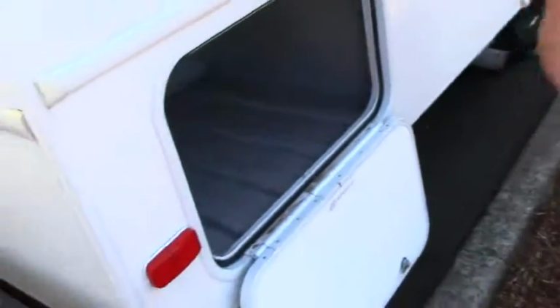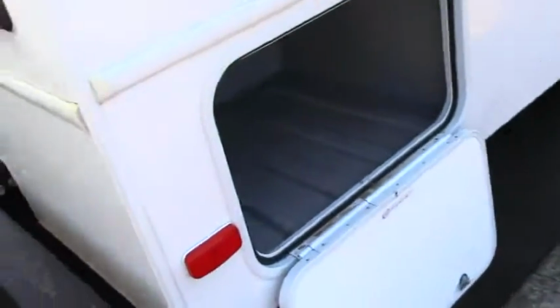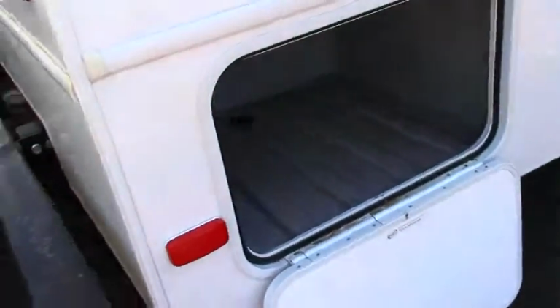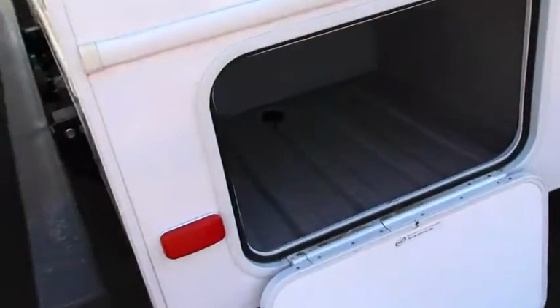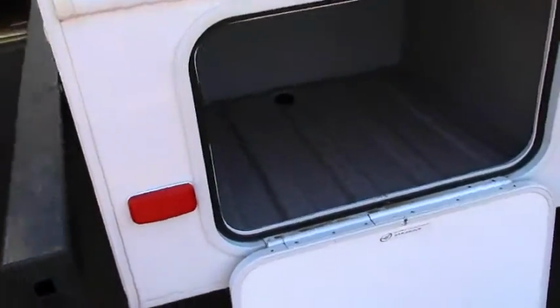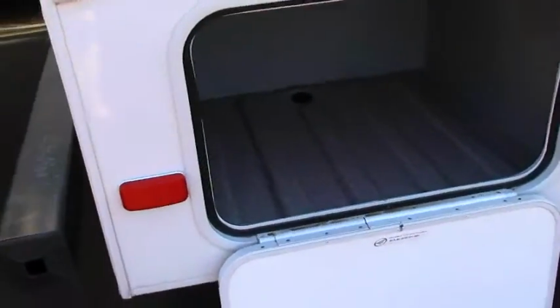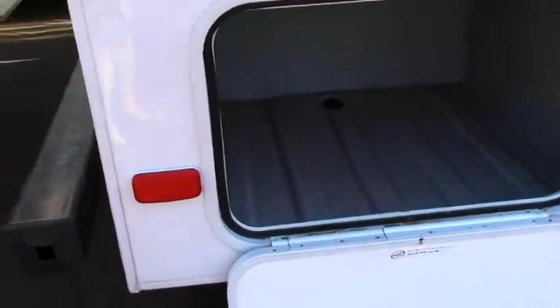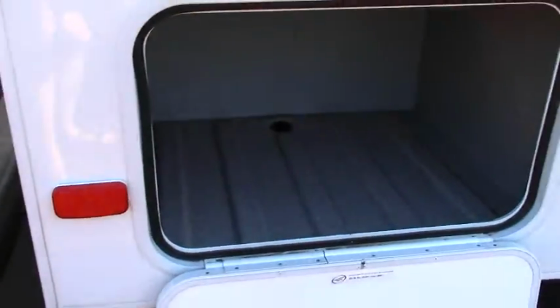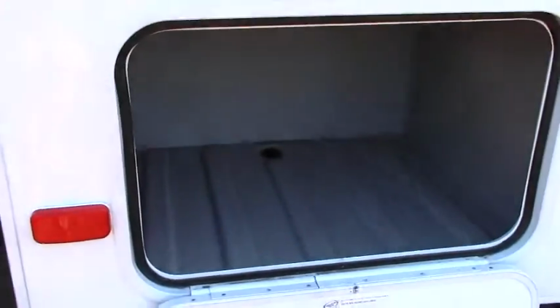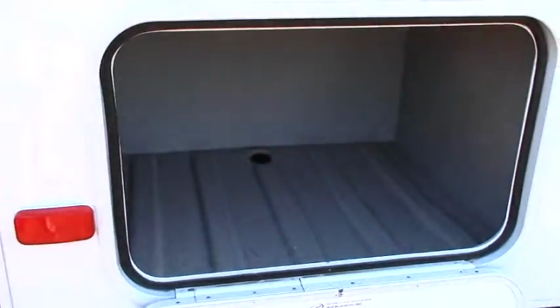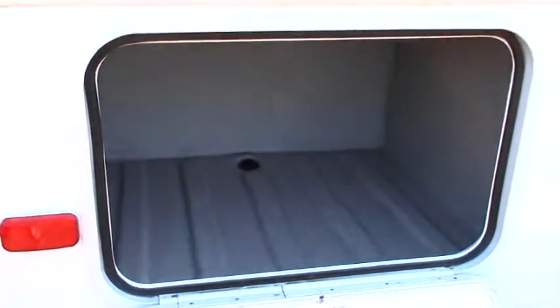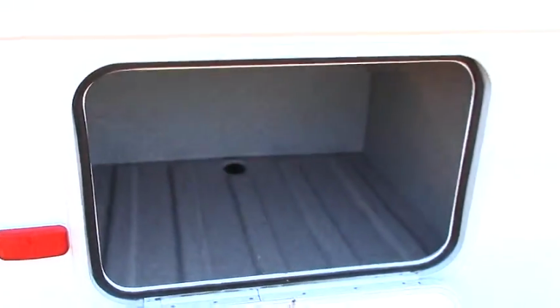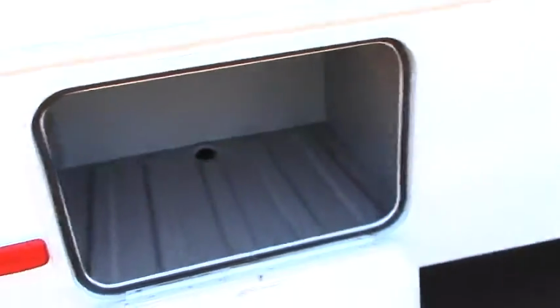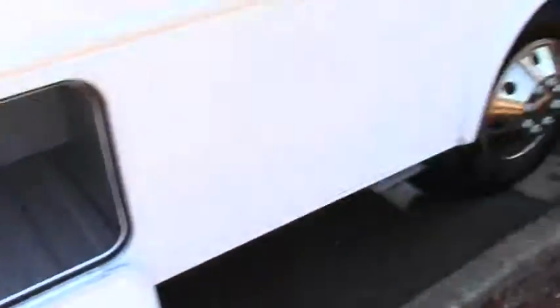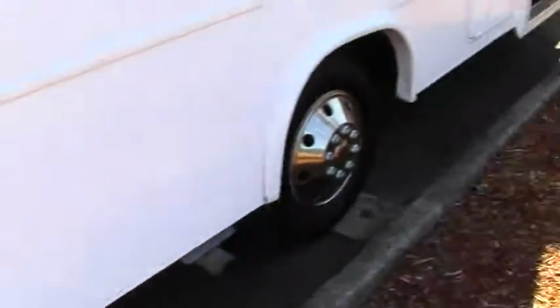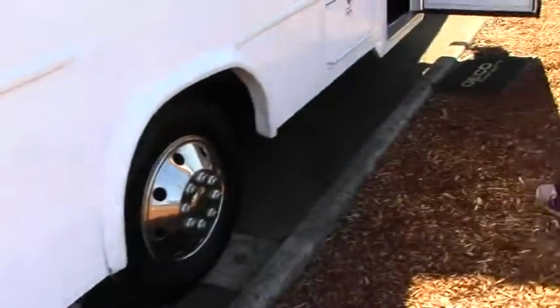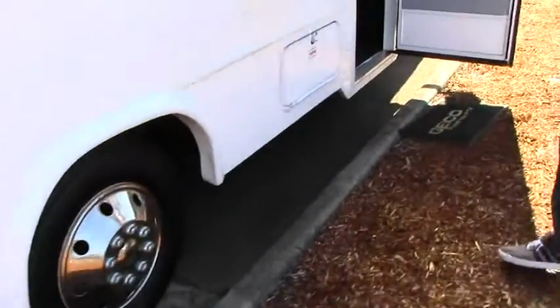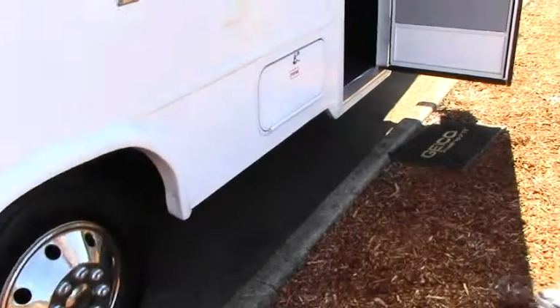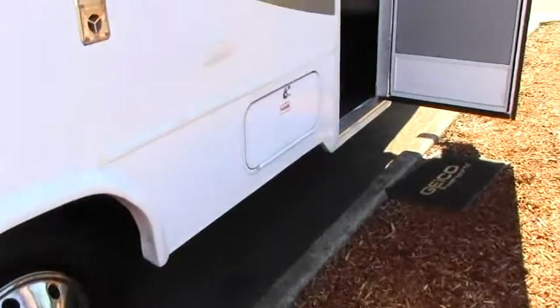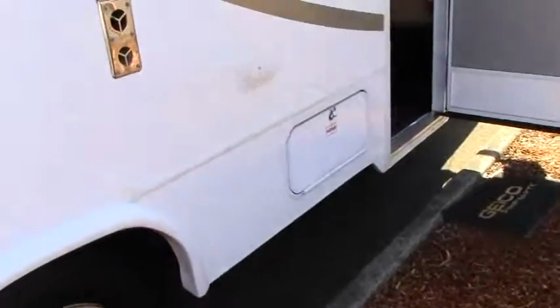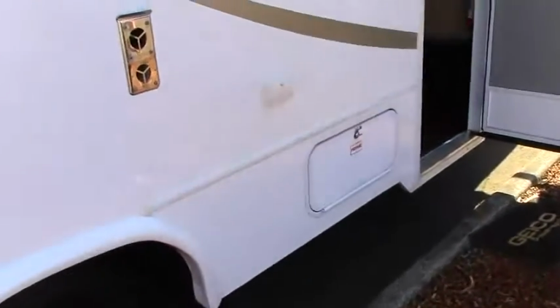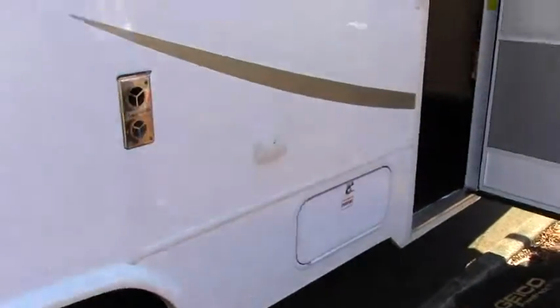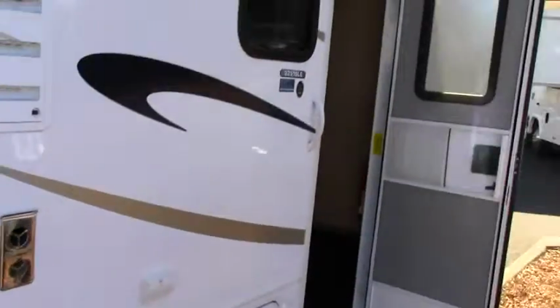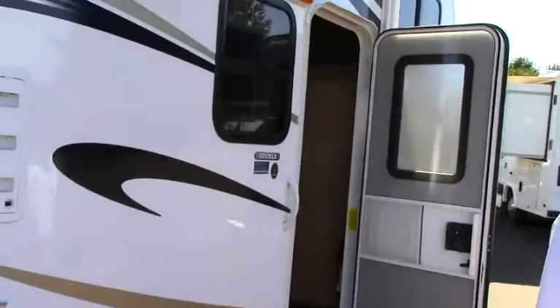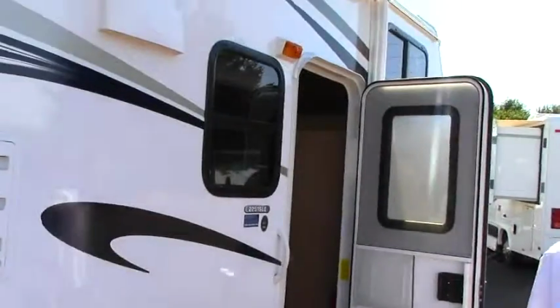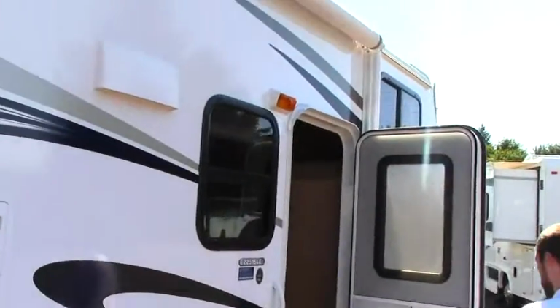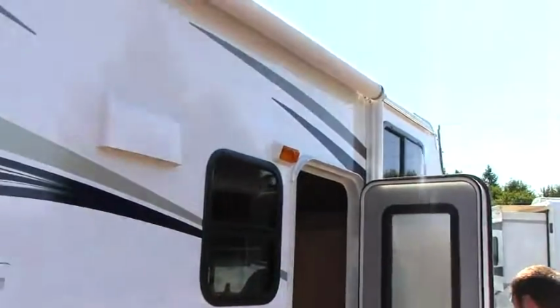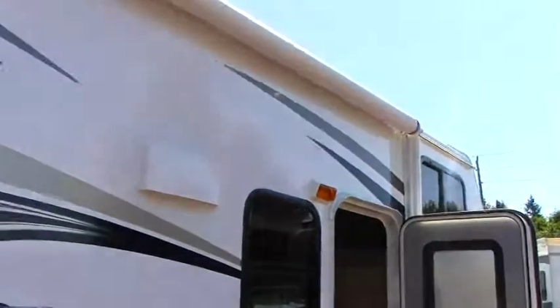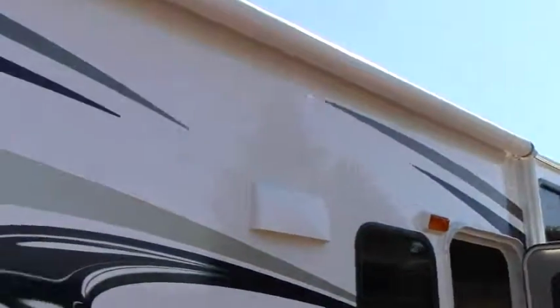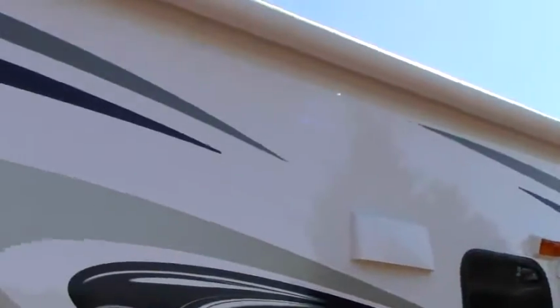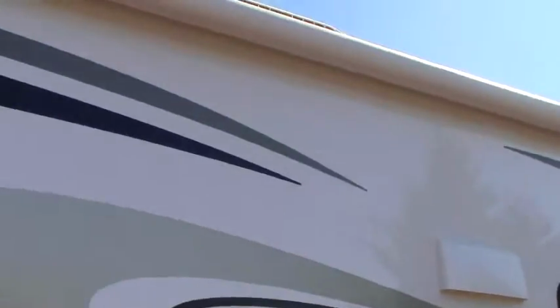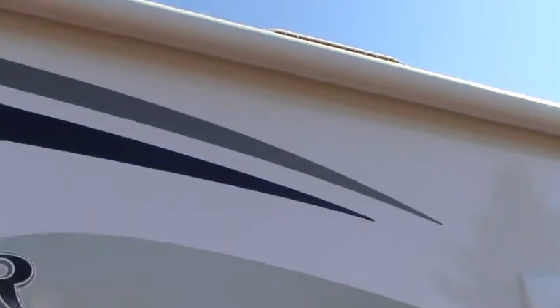More storage access. We've got a 12 foot awning here — this is a powered awning, which makes things a little bit easier when you're setting up camp.